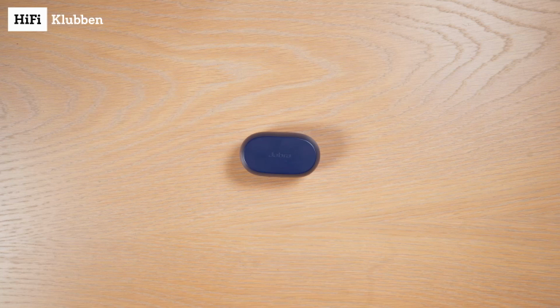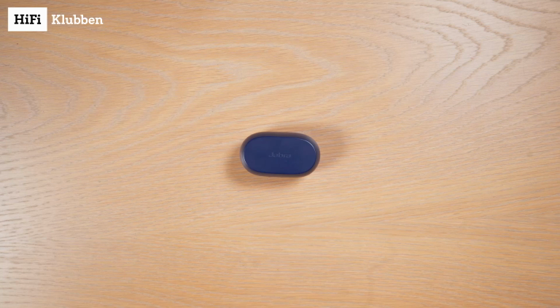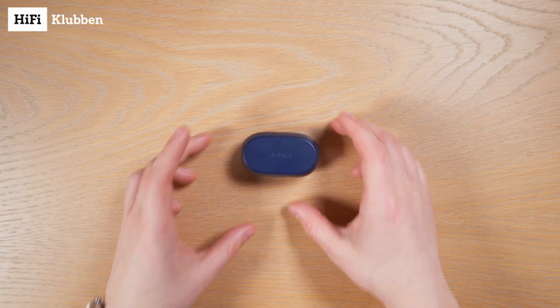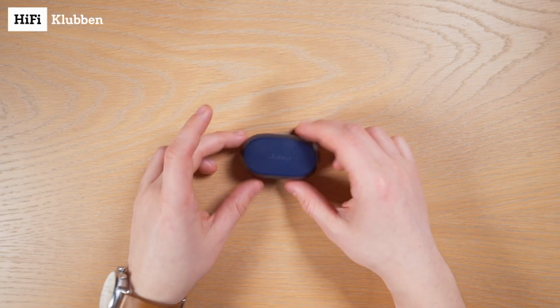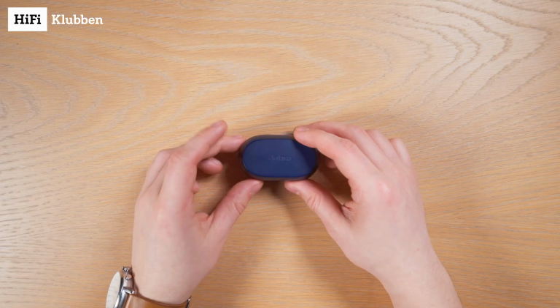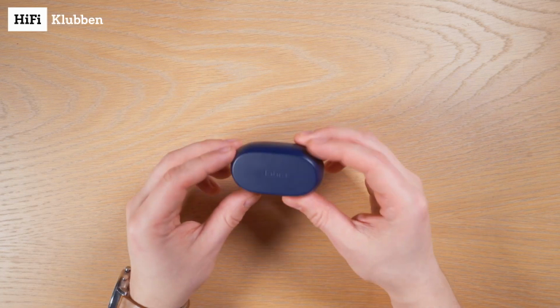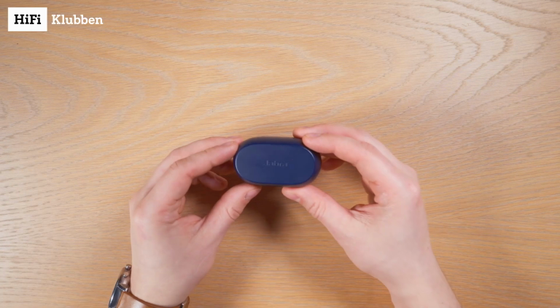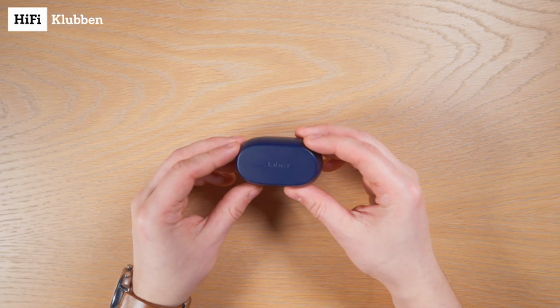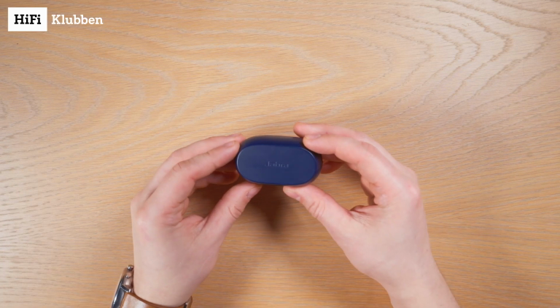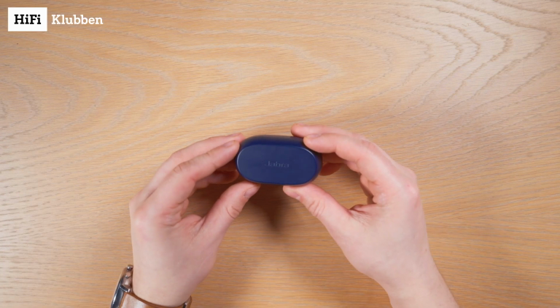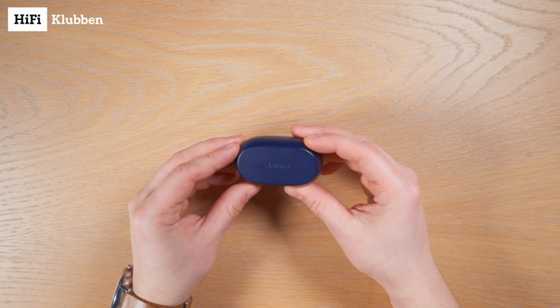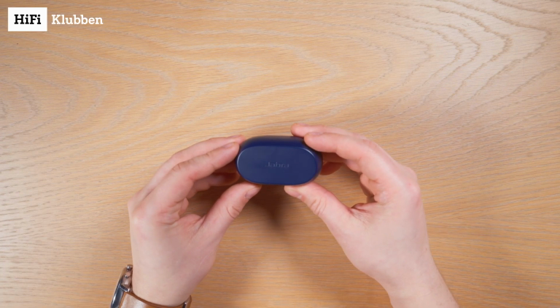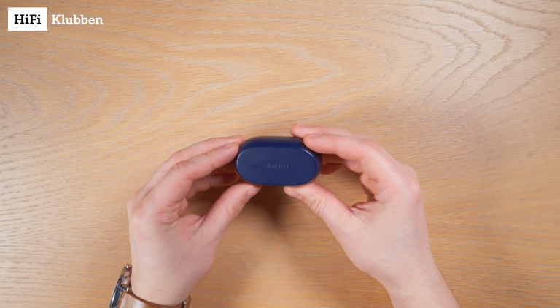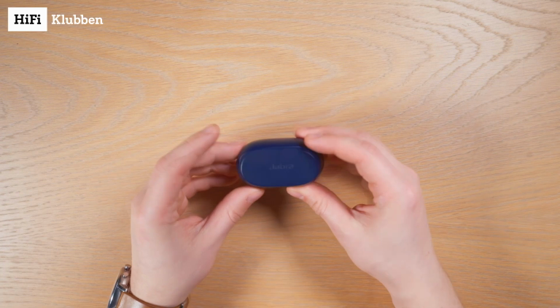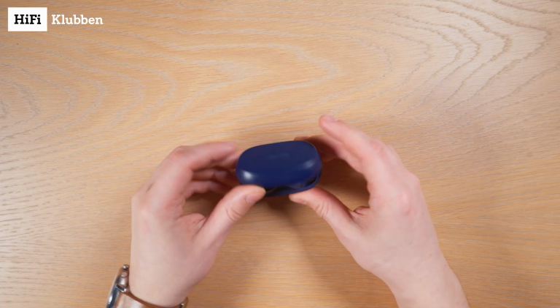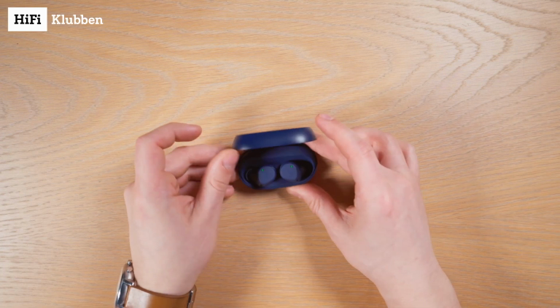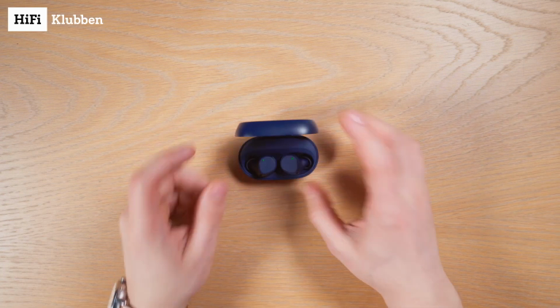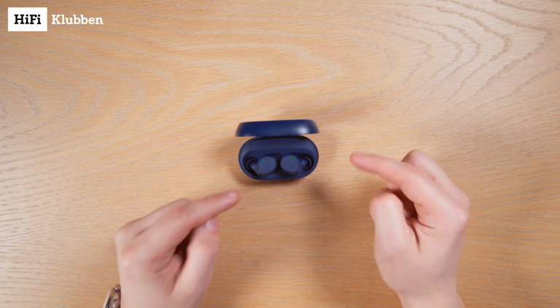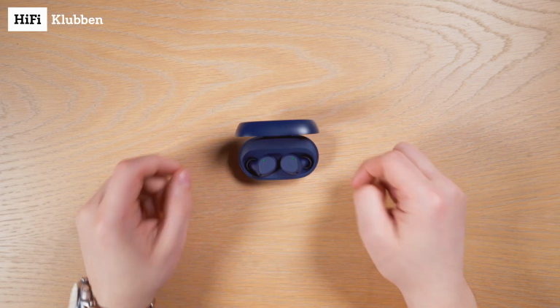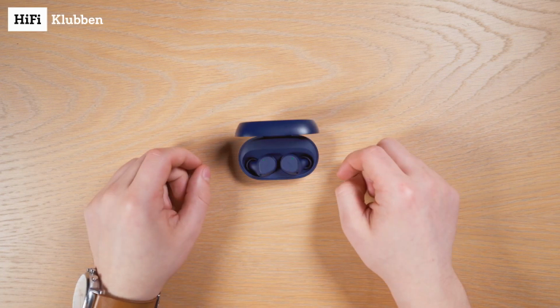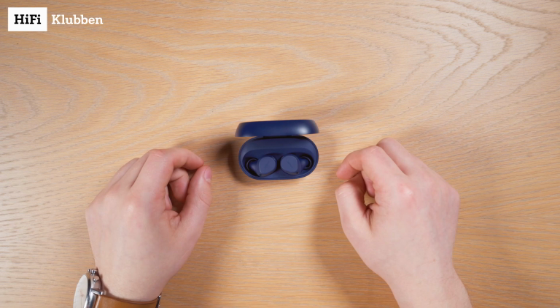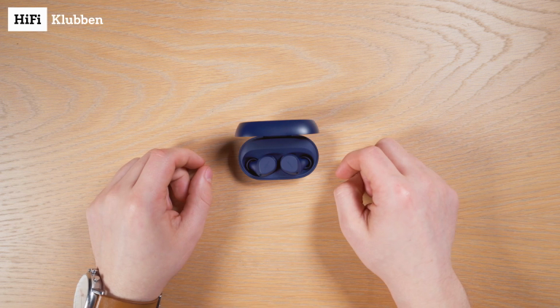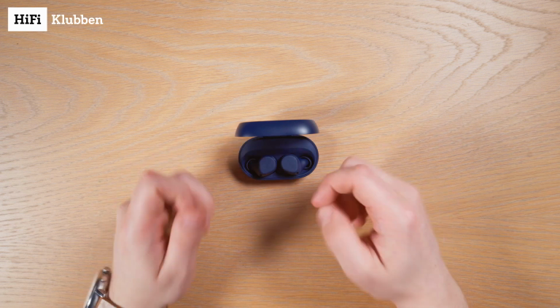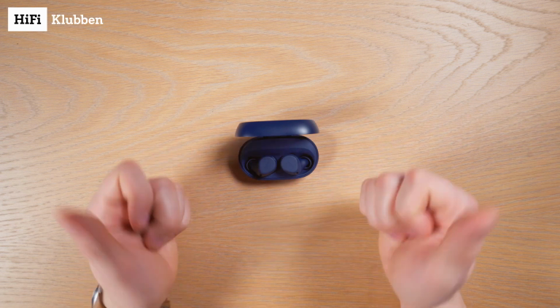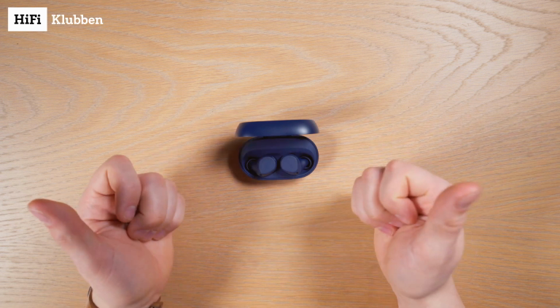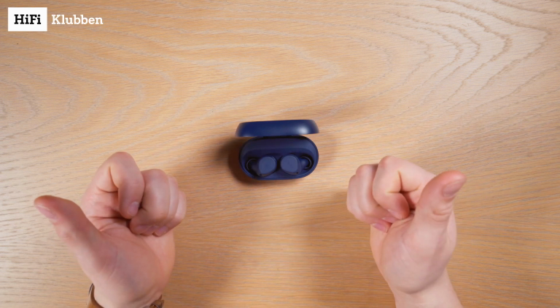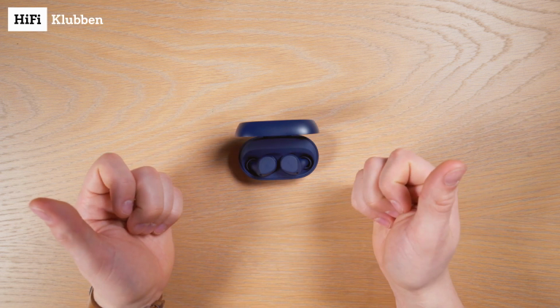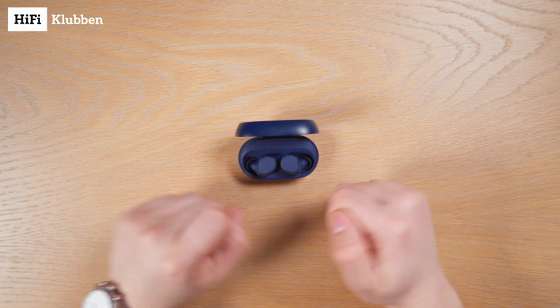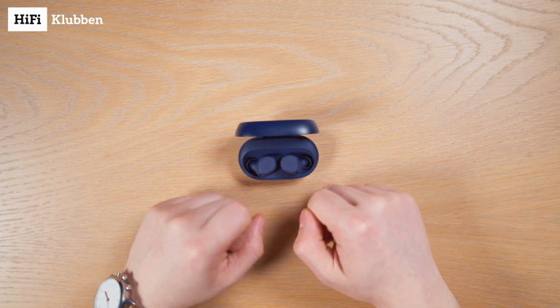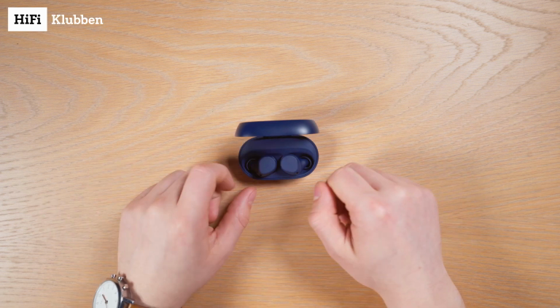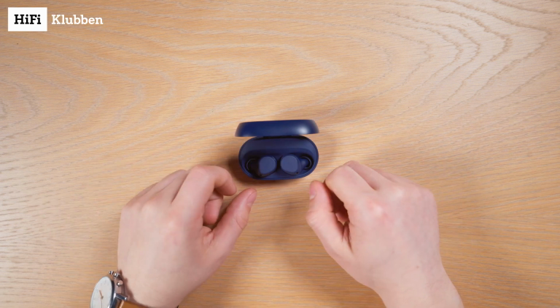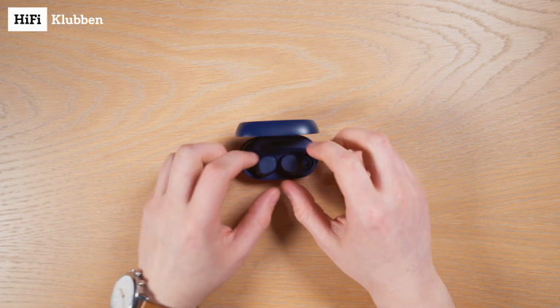This is how you connect your Jabra Elite wireless in-ears to your phone. This is the Elite 7 Active, but the procedure is the same for most newer Elite models.